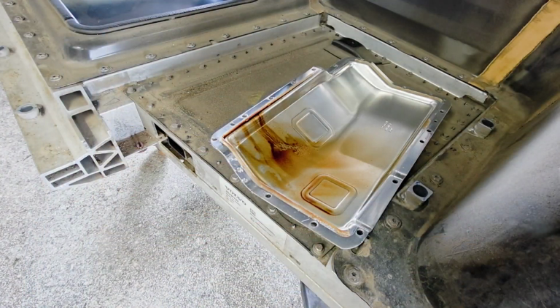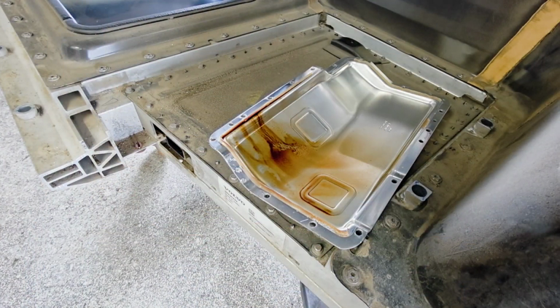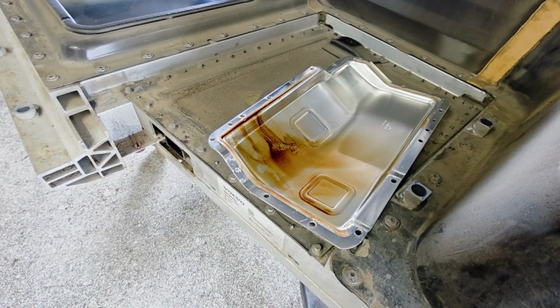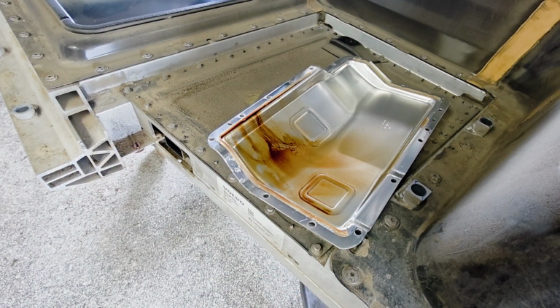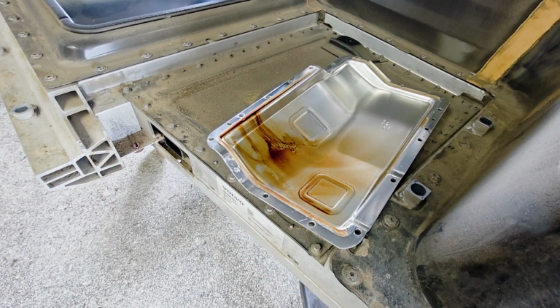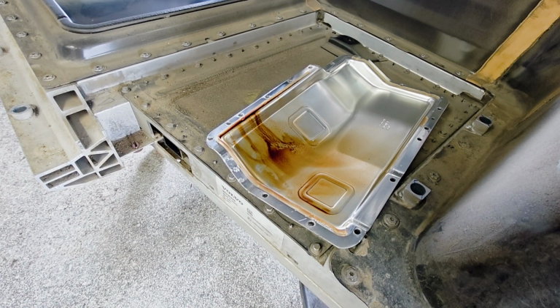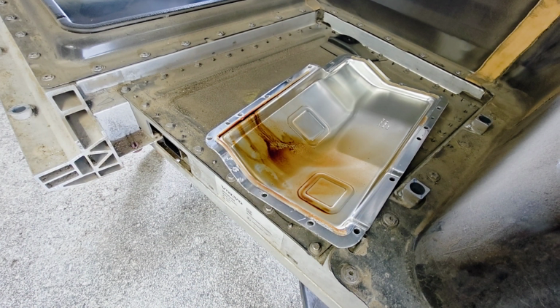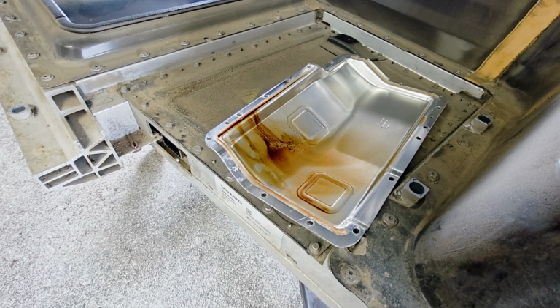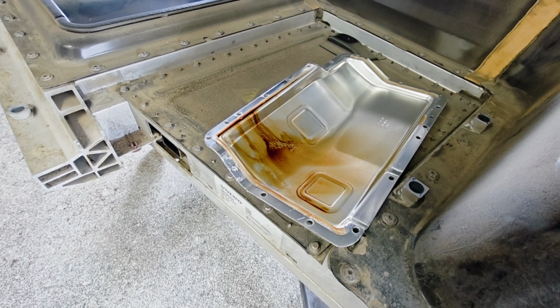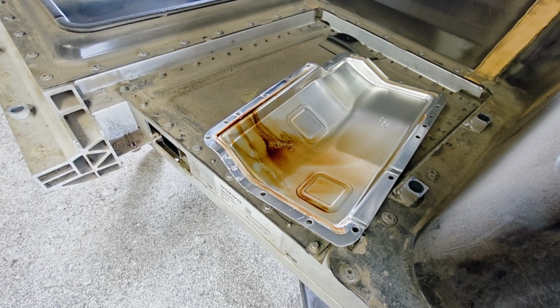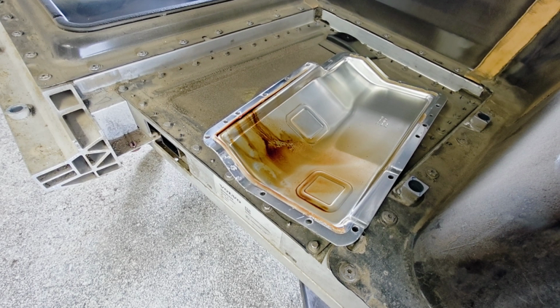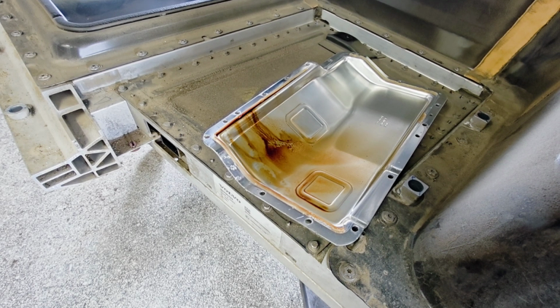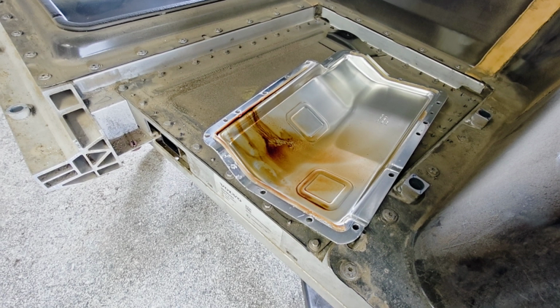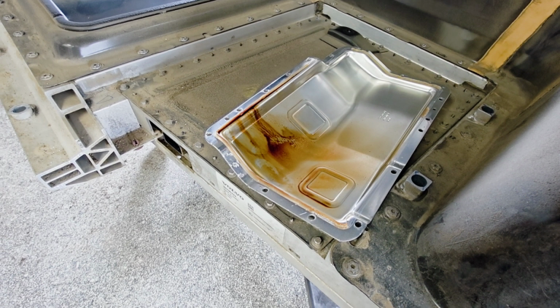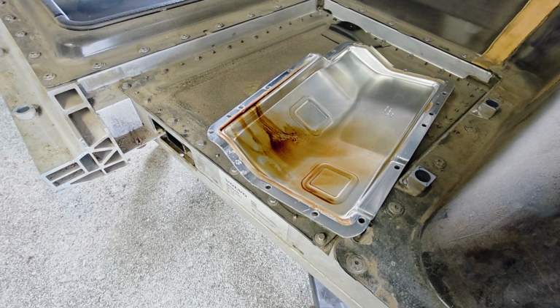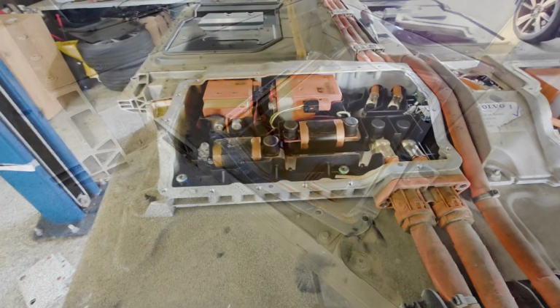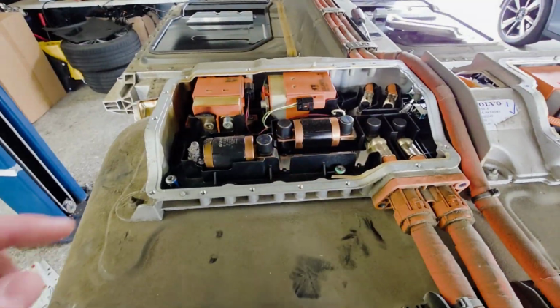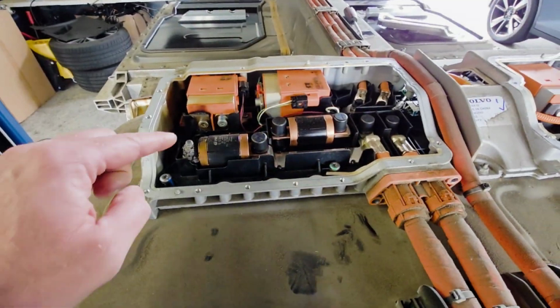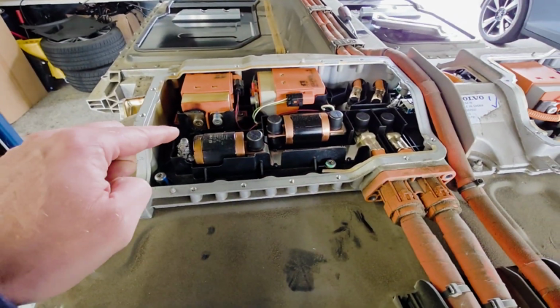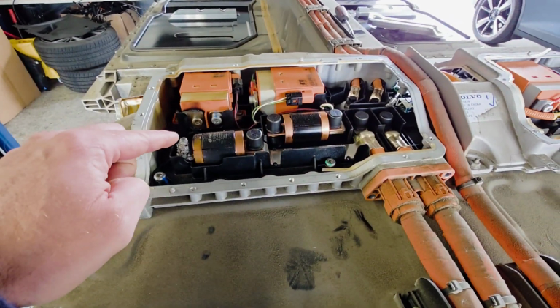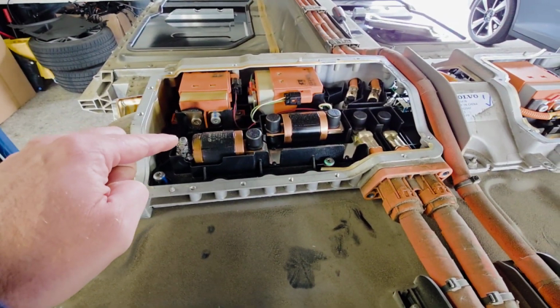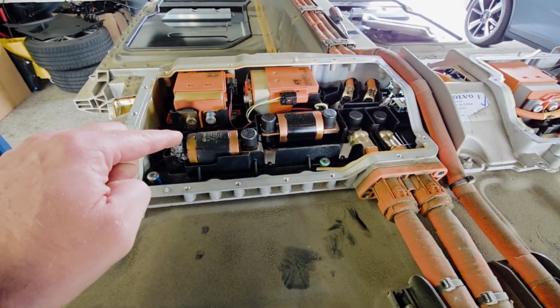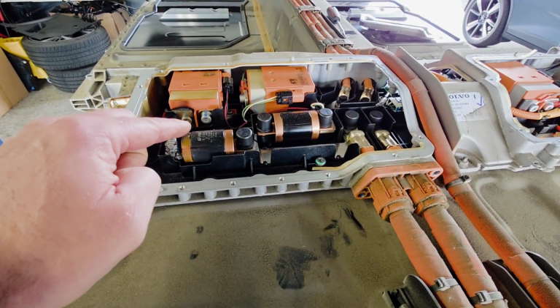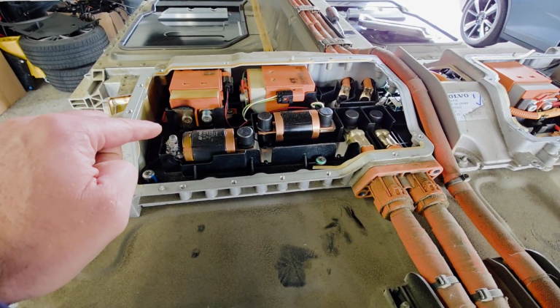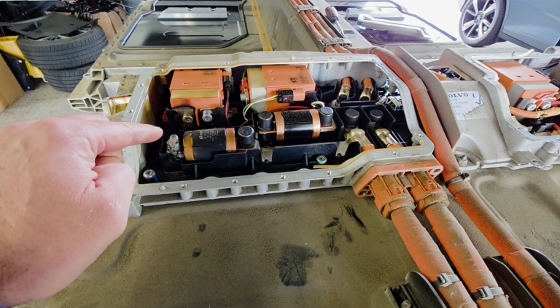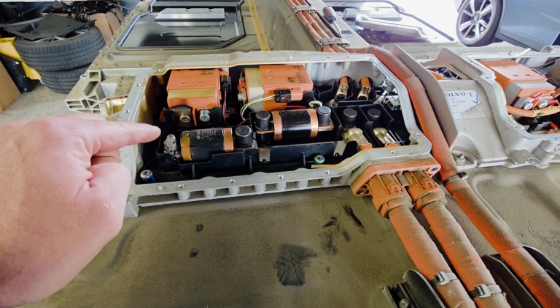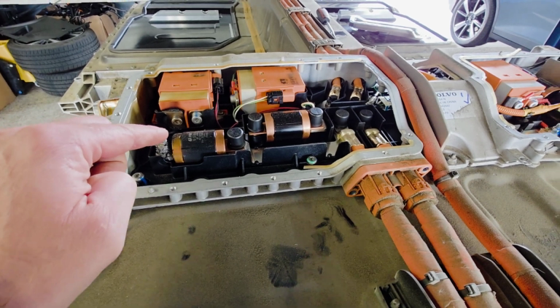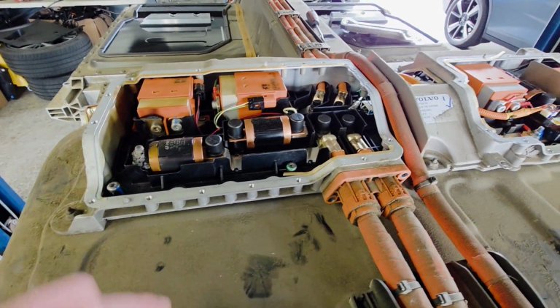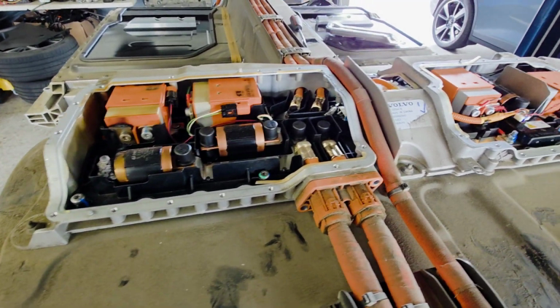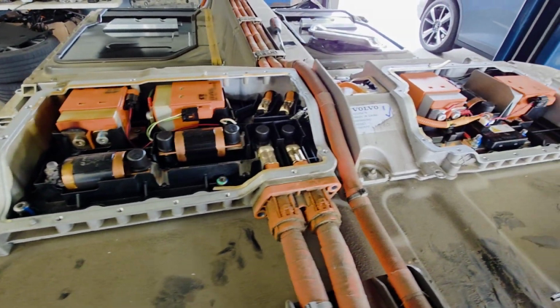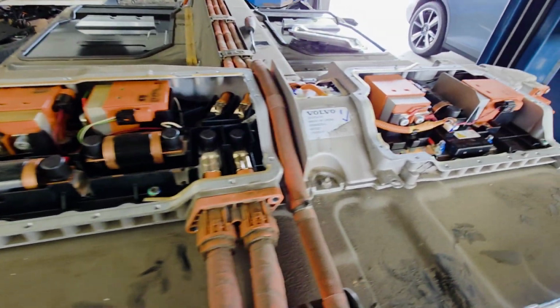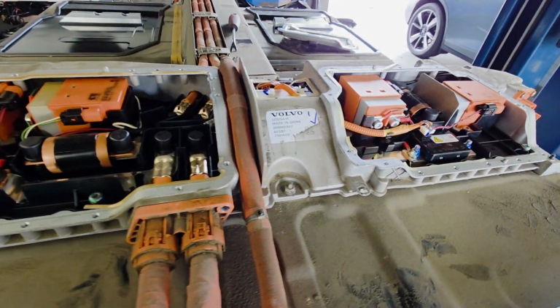After removing the lid on the BDU, it definitely doesn't look good. If you look here, the high voltage contactor and the 500 amp fuse completely melted.